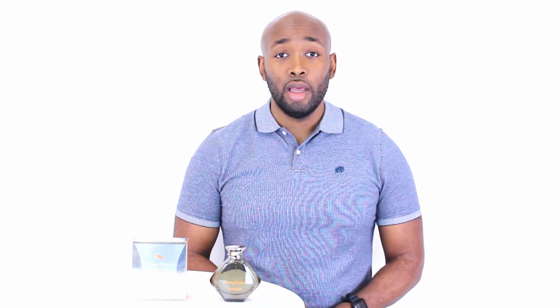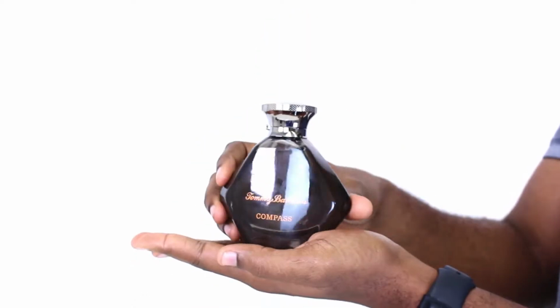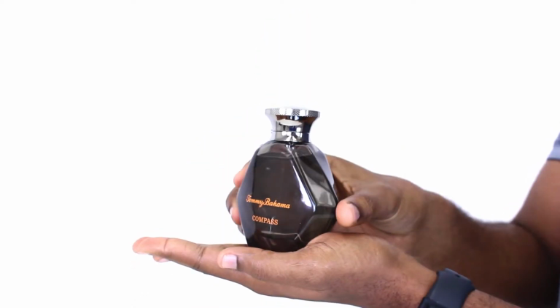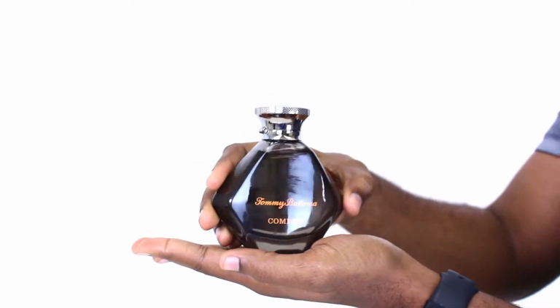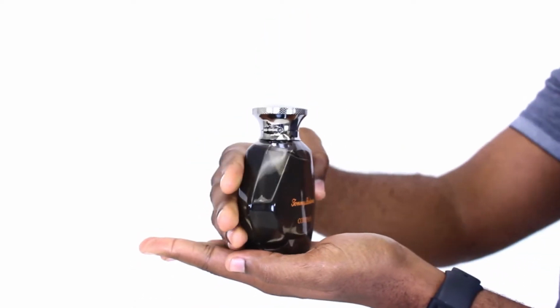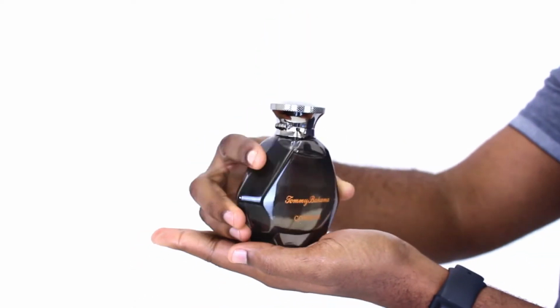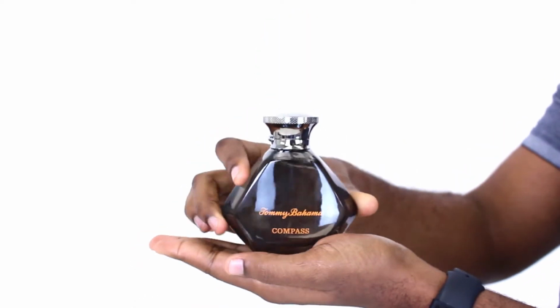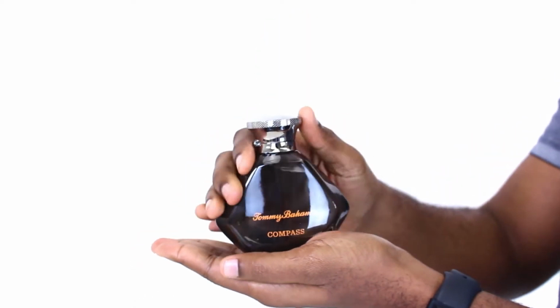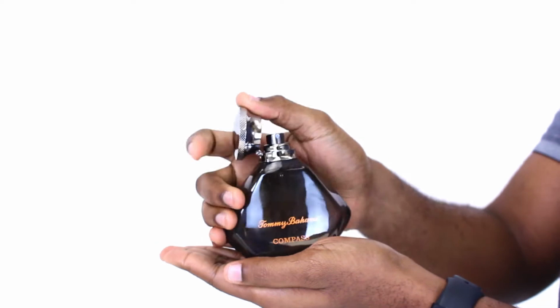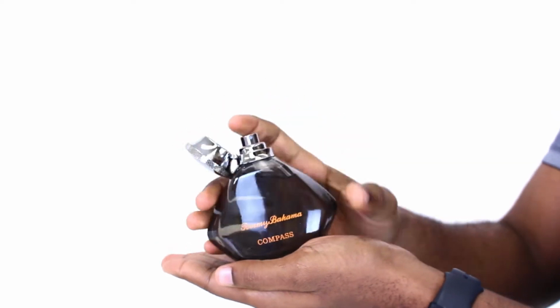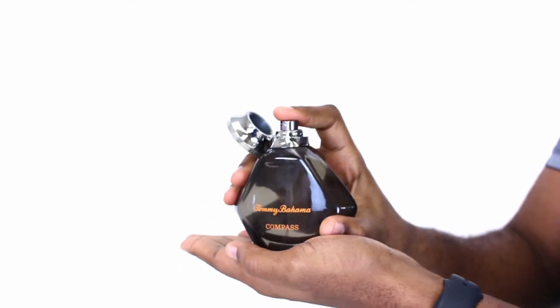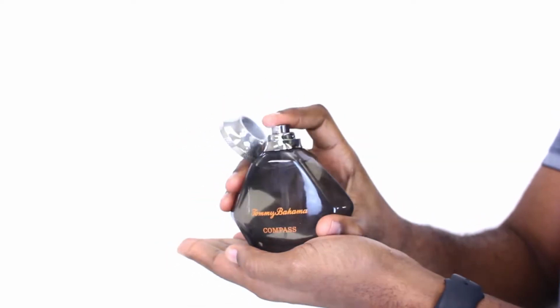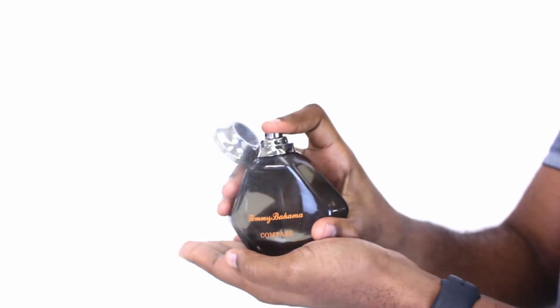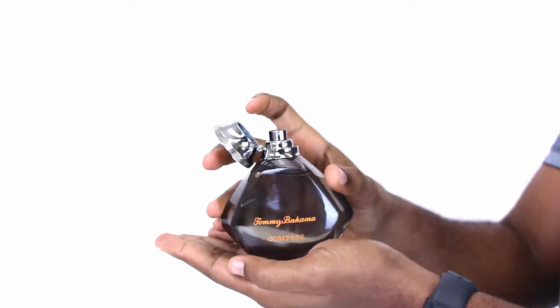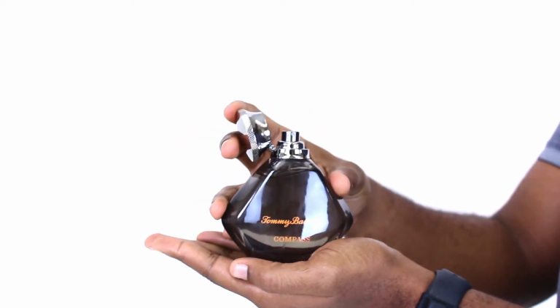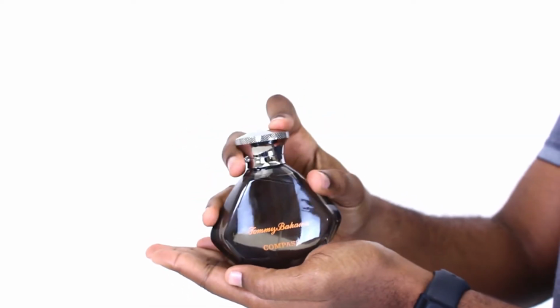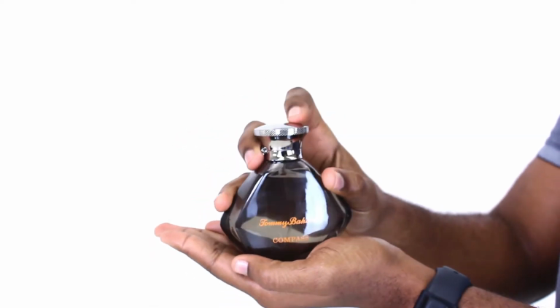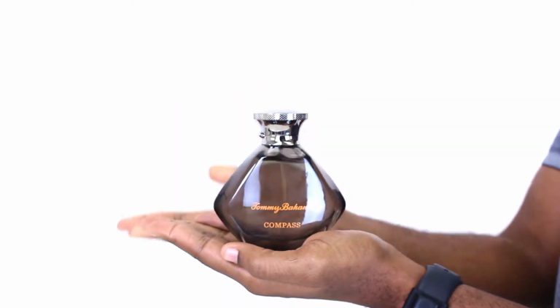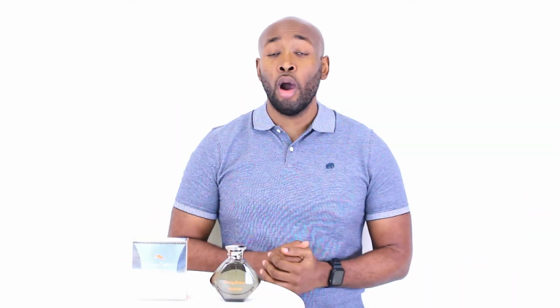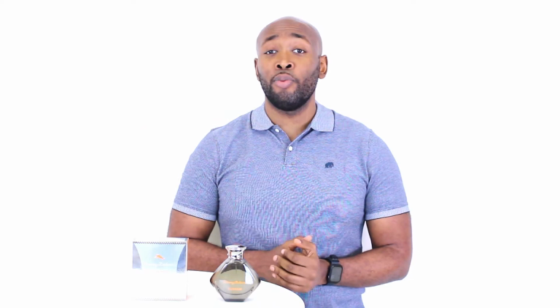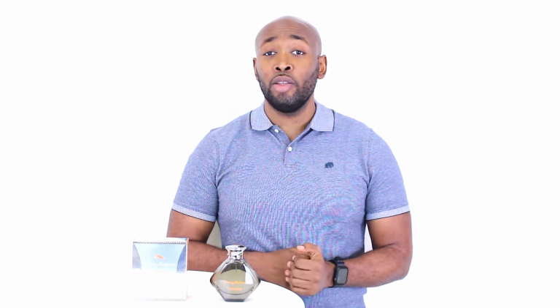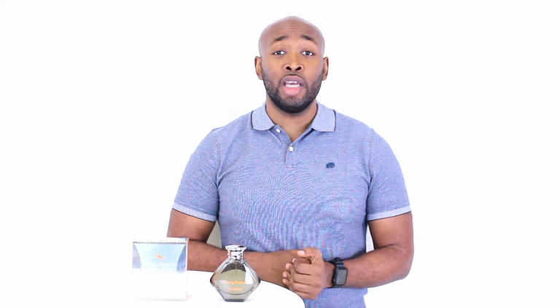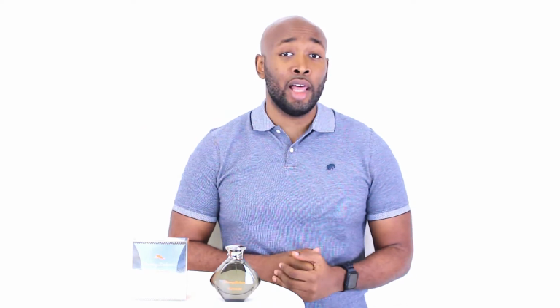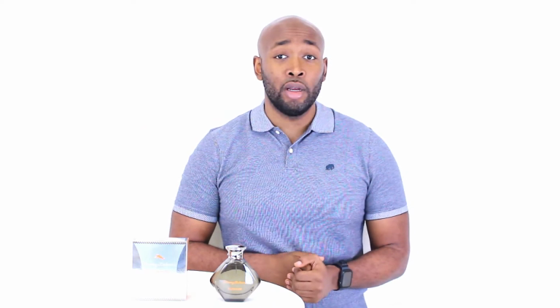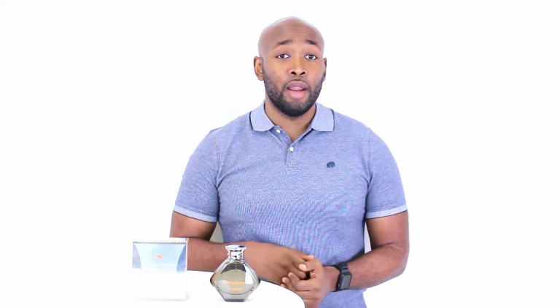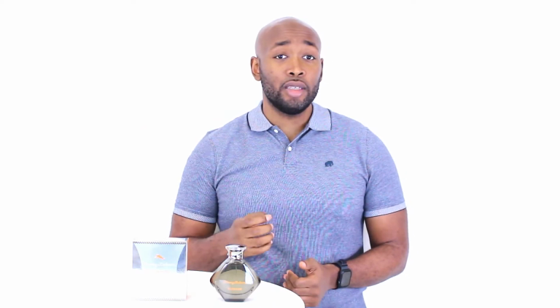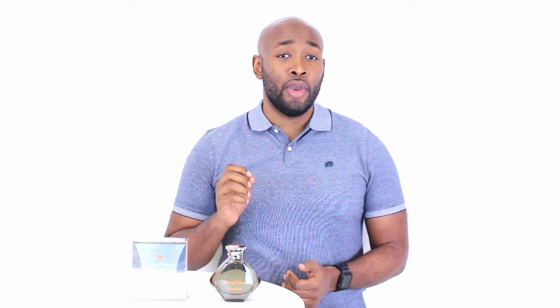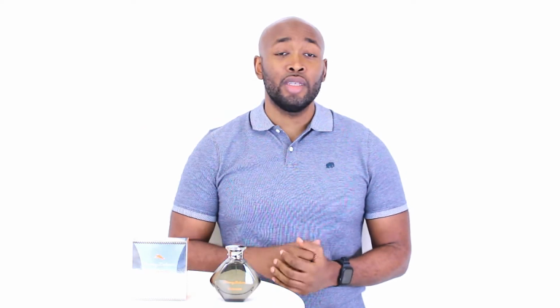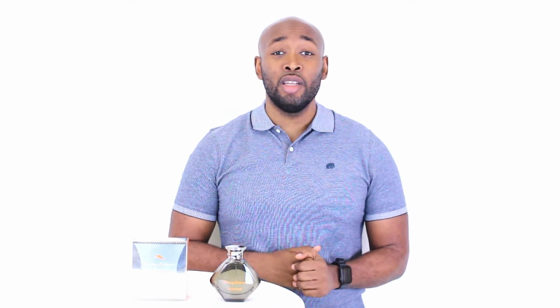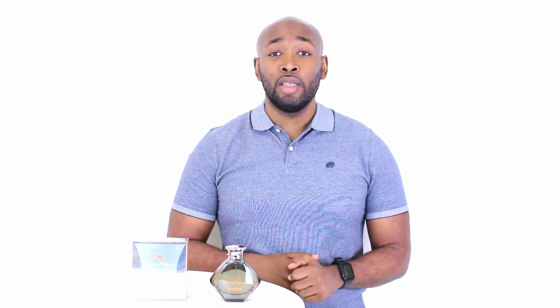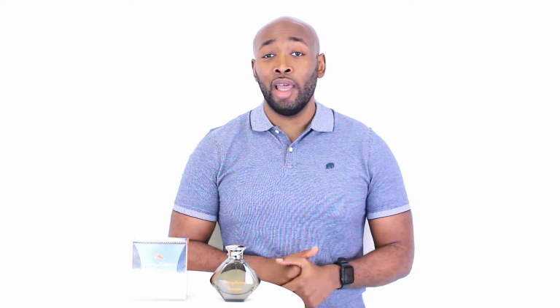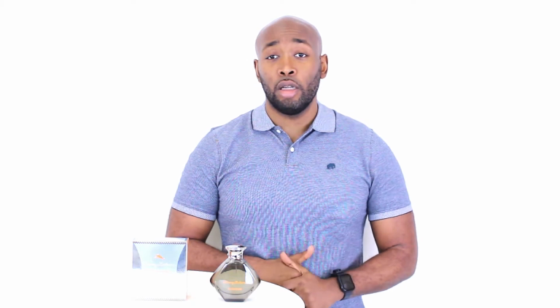I really like this citrus opening of lemon and grapefruit accented with violet. It creates a good starting point before leading into a heart of pimento, sage, and lavender, and a base of ambergris, cedar, tonka, and labdanum.